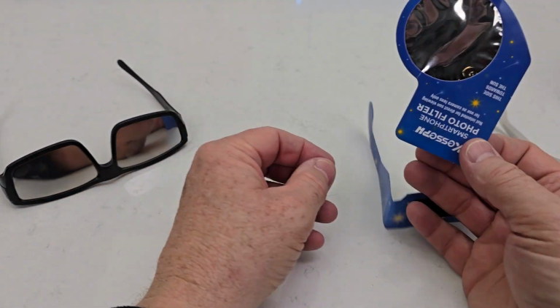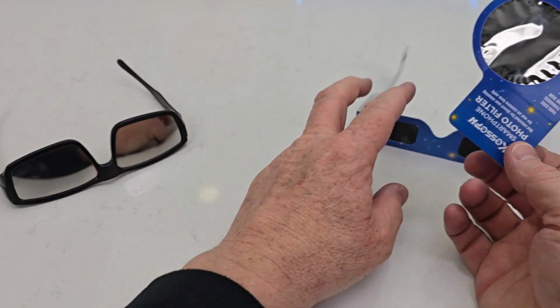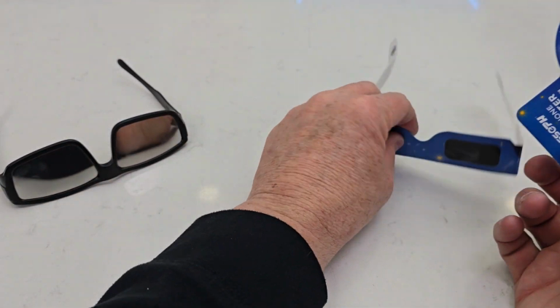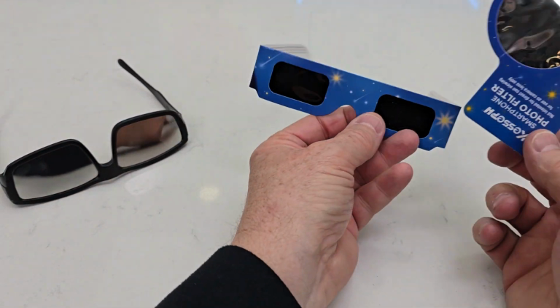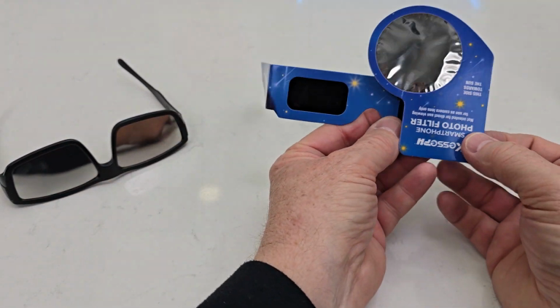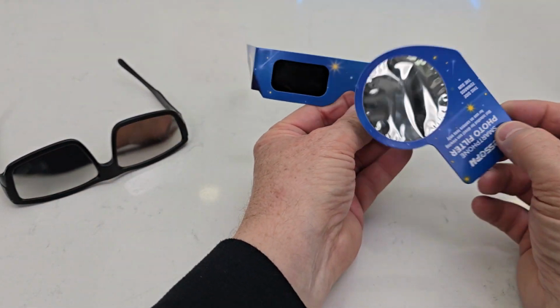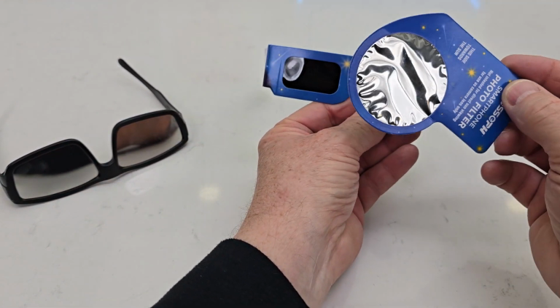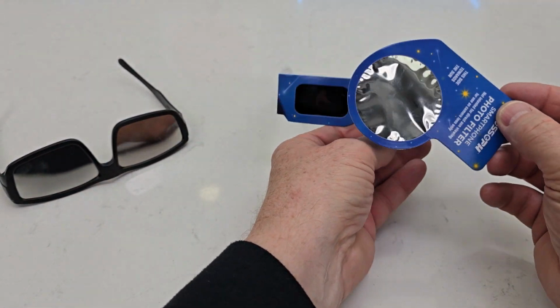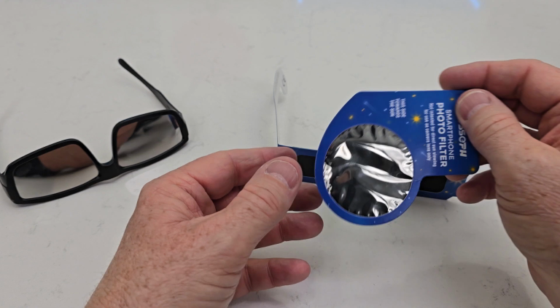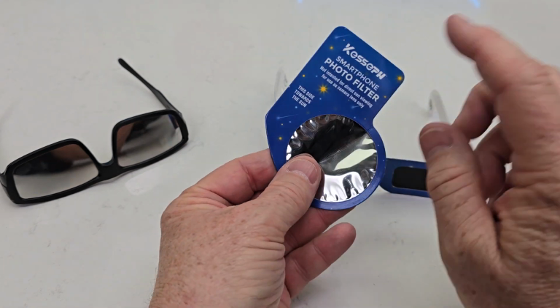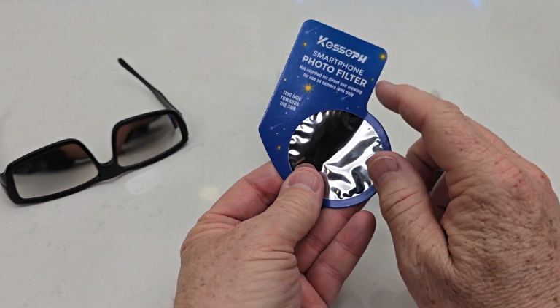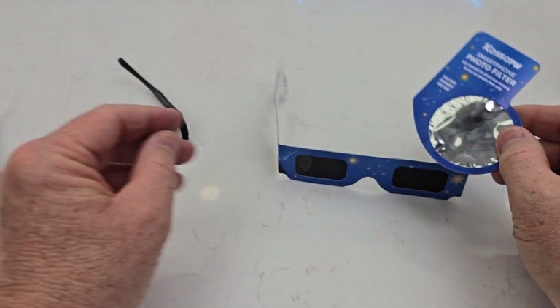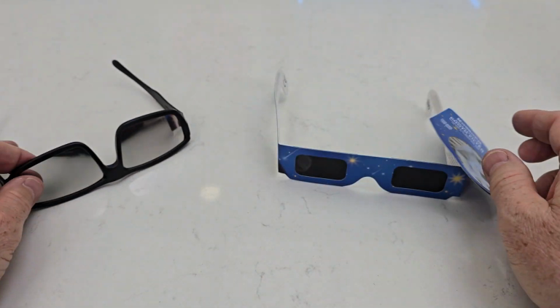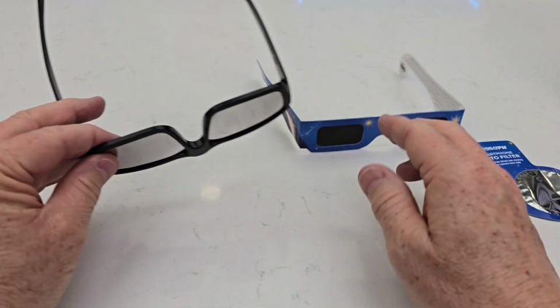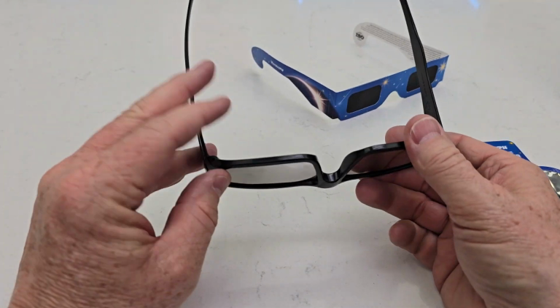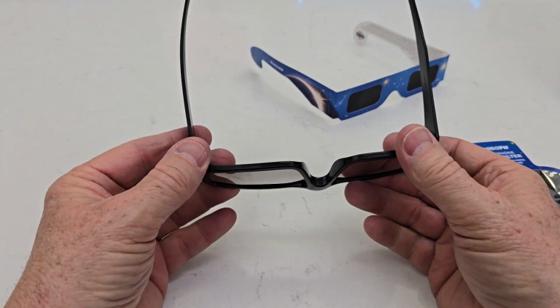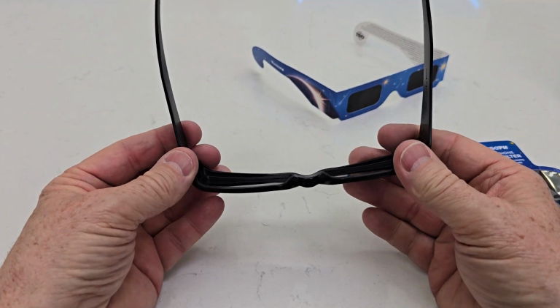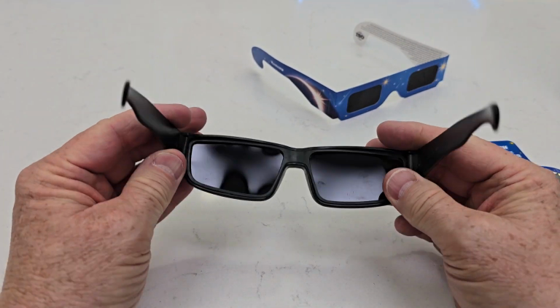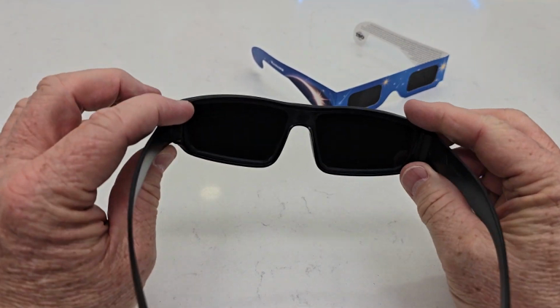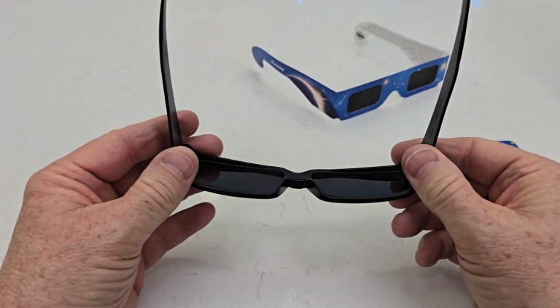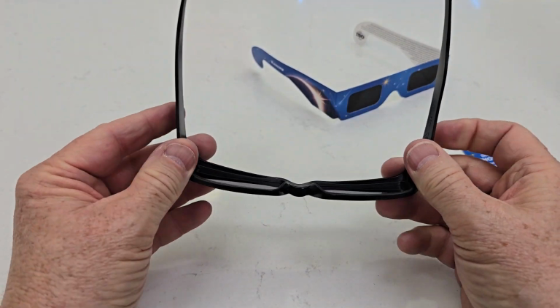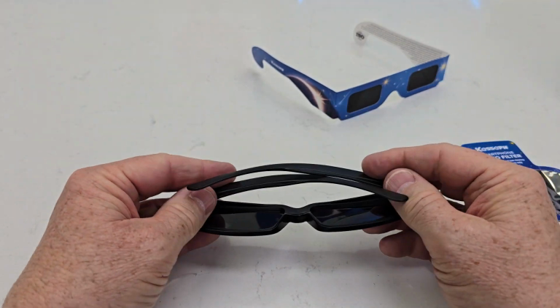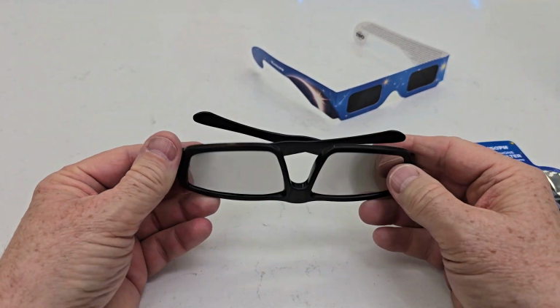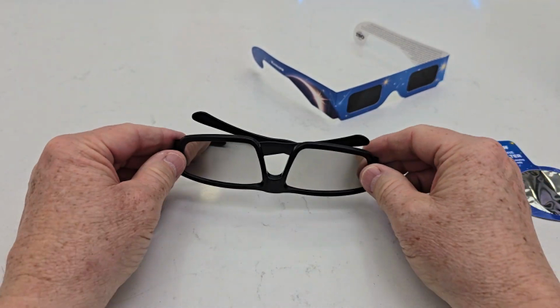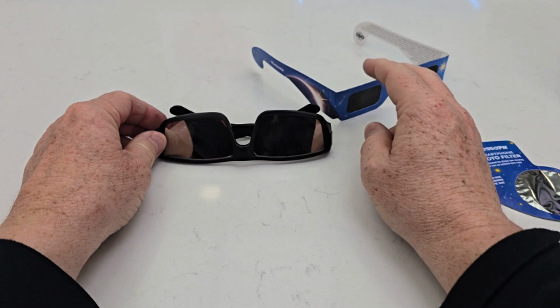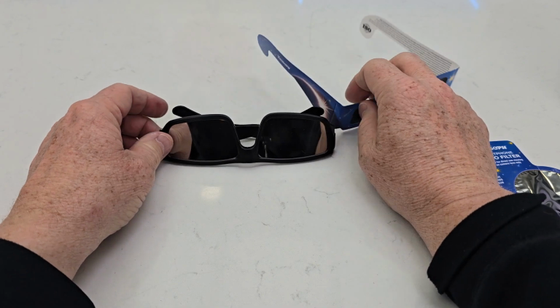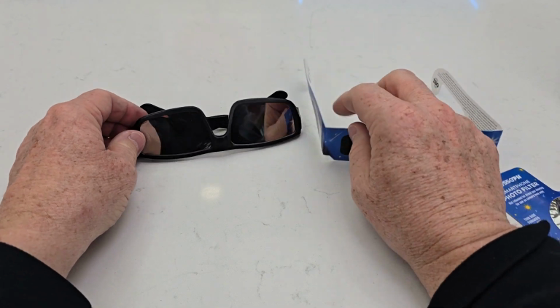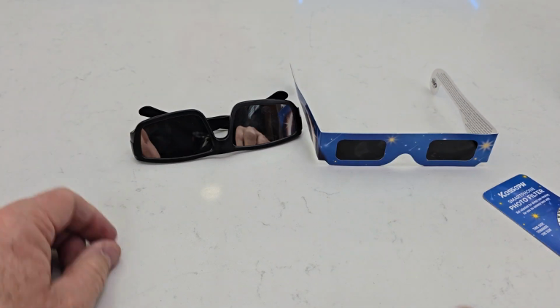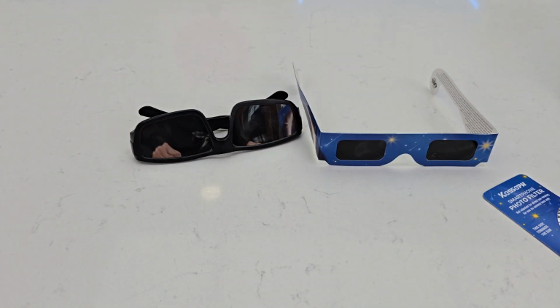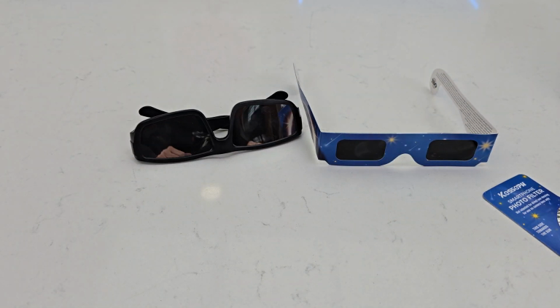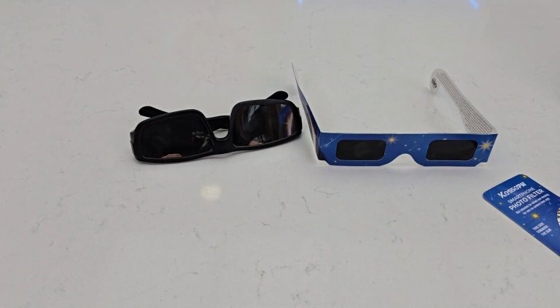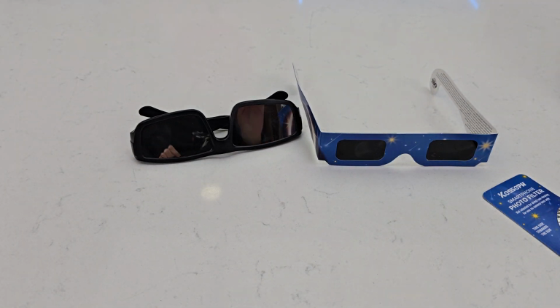I like that these glasses come with this for my smartphone filter, but these are kind of like a more hard plastic, also a little bit more durable. I hope this video helps. Thanks everybody for watching.